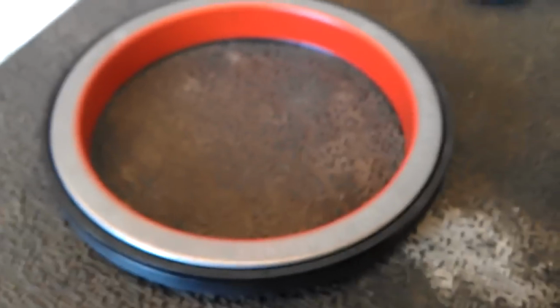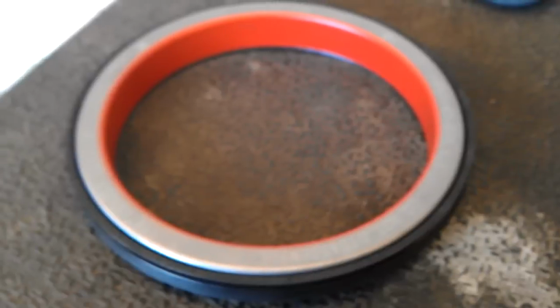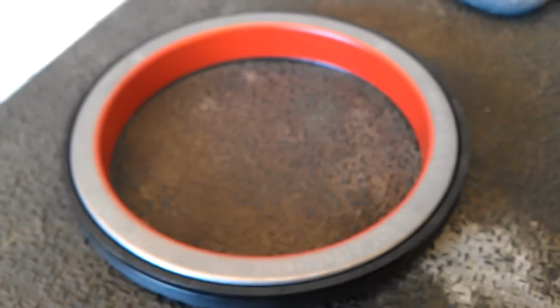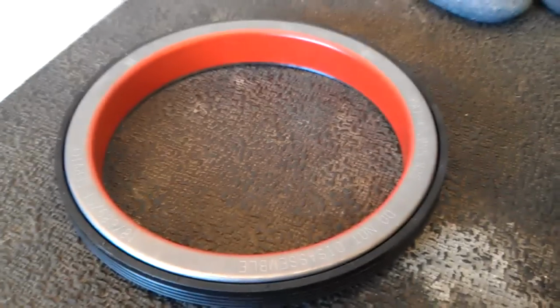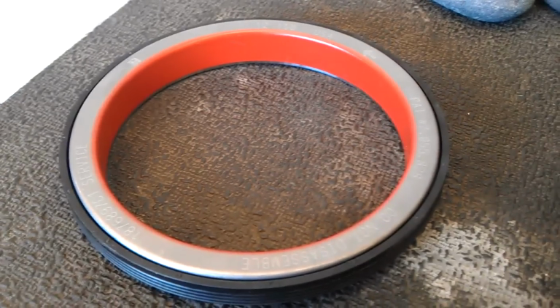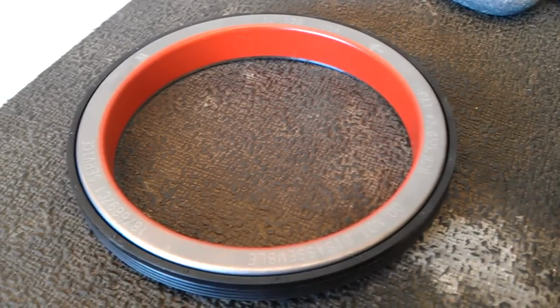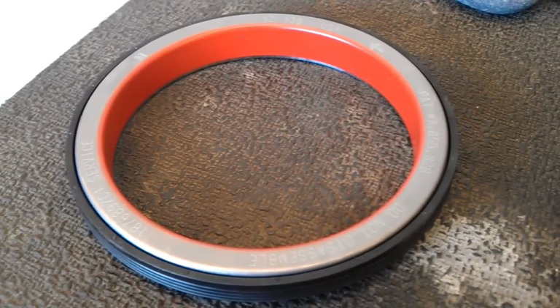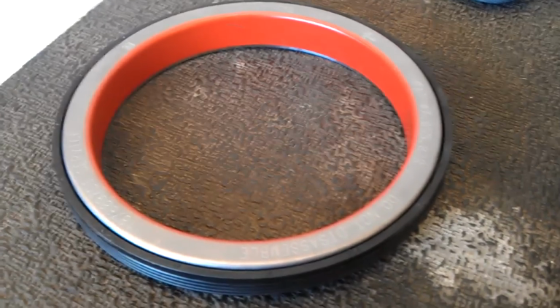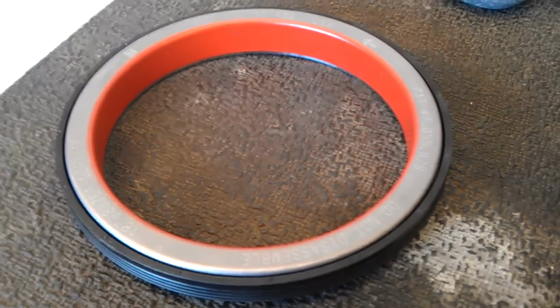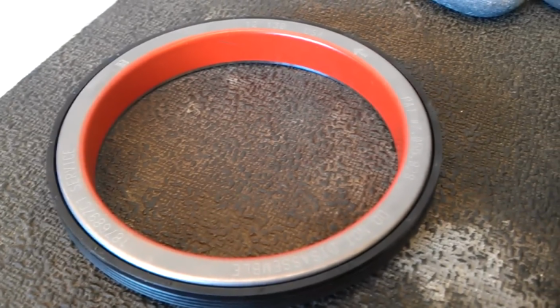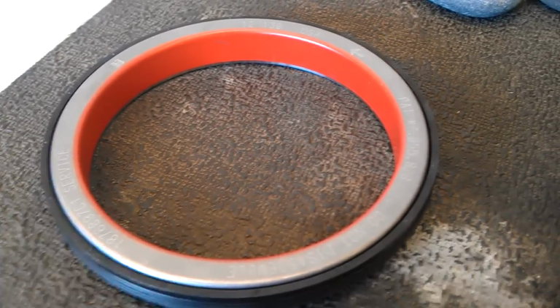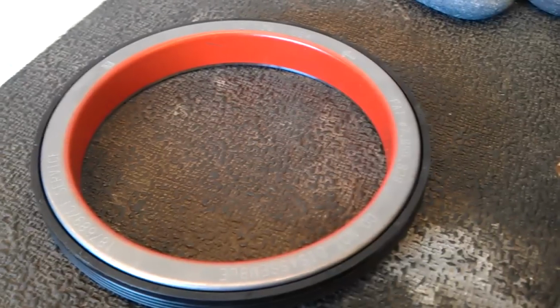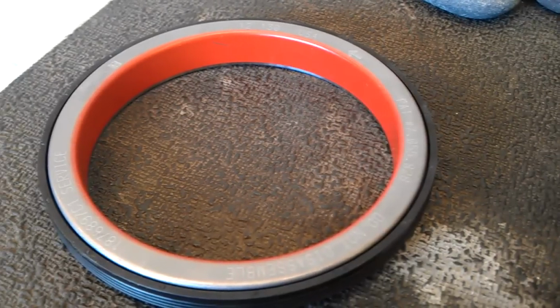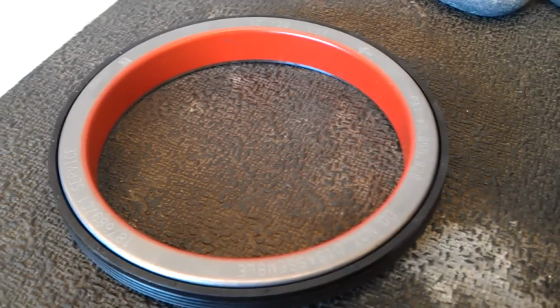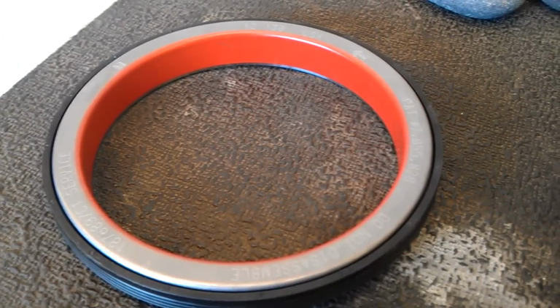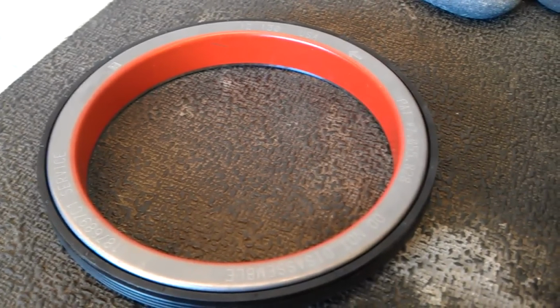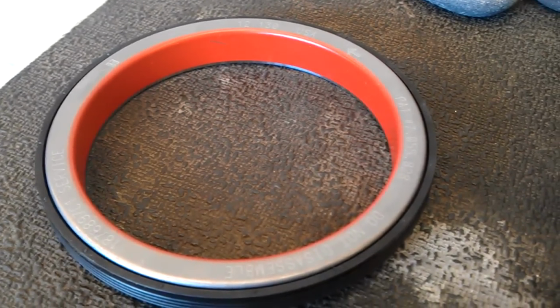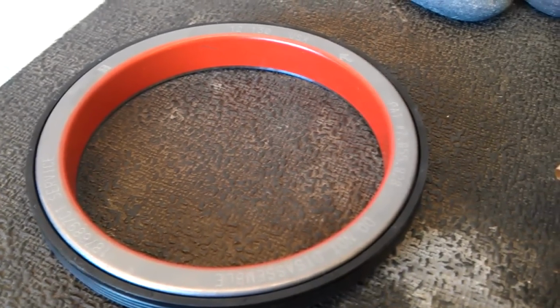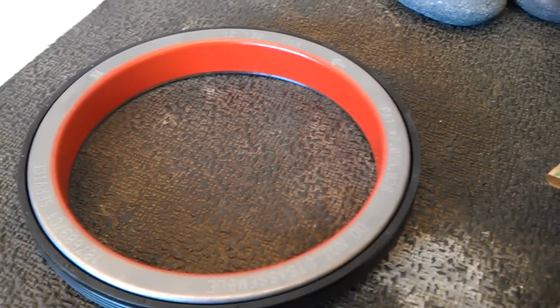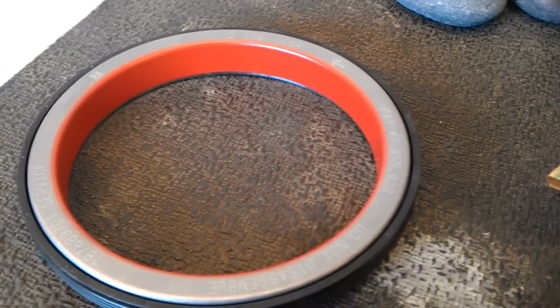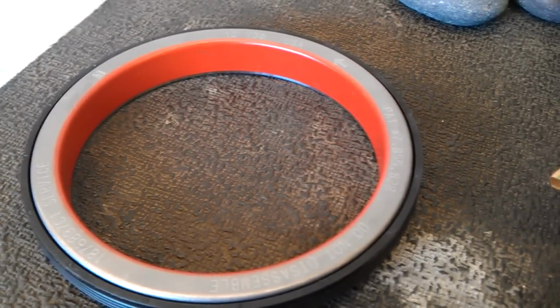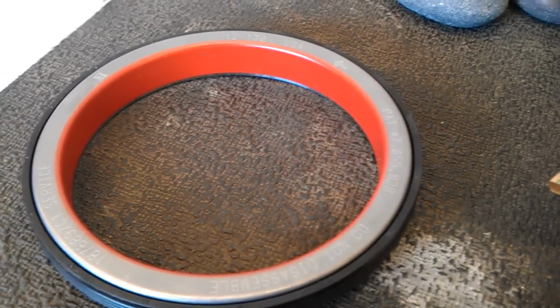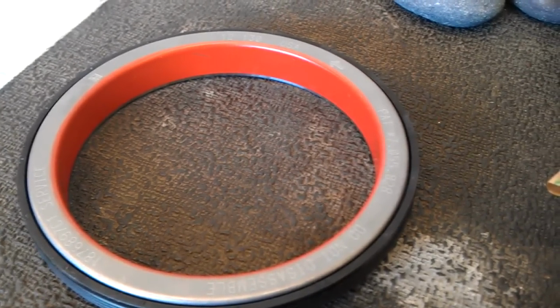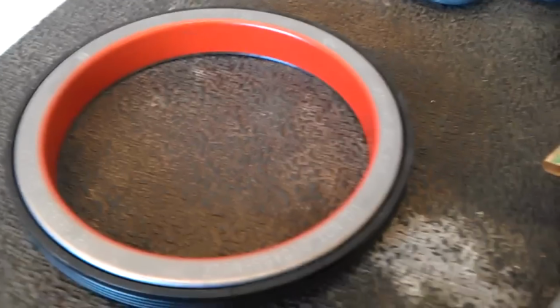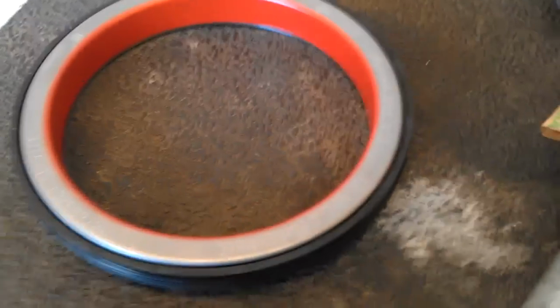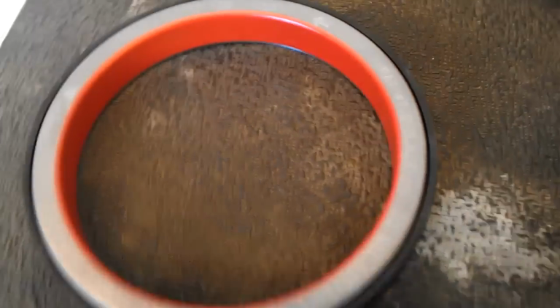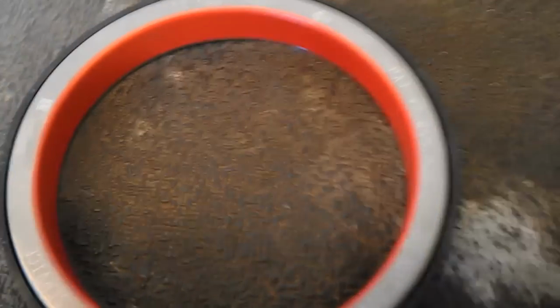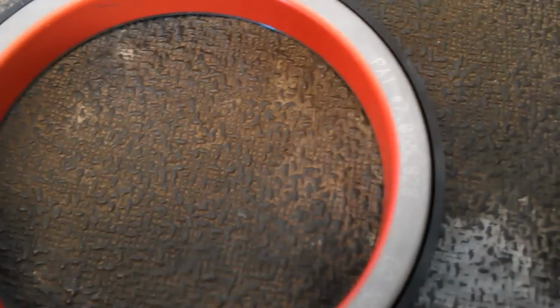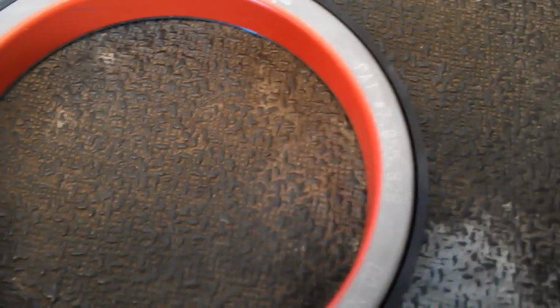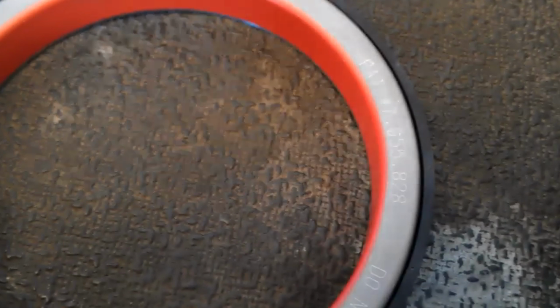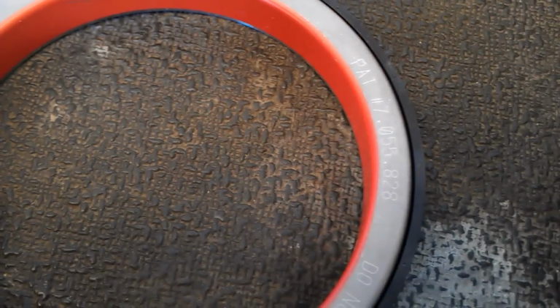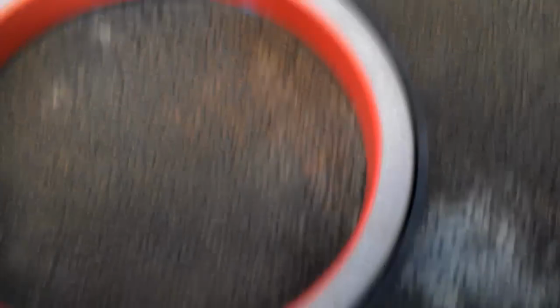There's the new rear main seal. Every time I put one of these on a truck, they never leak. It's the same rear main seal on the 6.0 and the 6.4 — same block, same lower end.